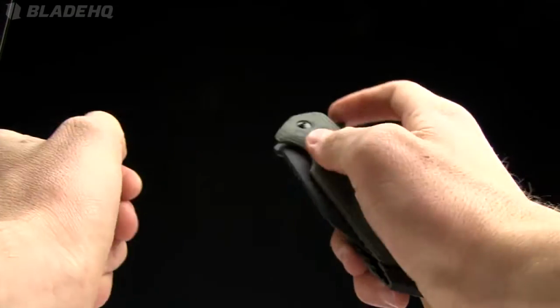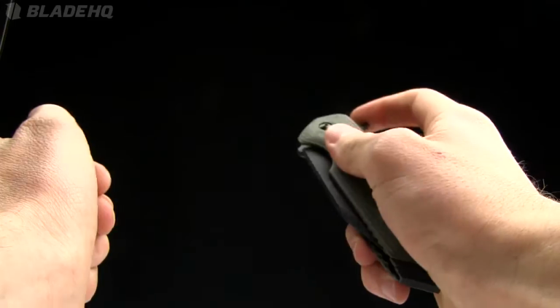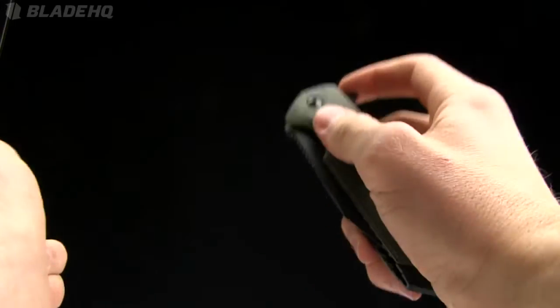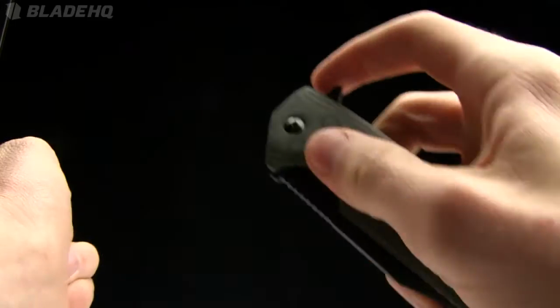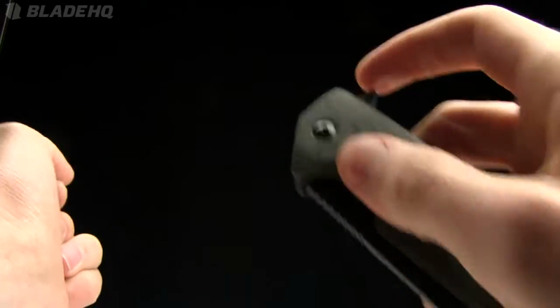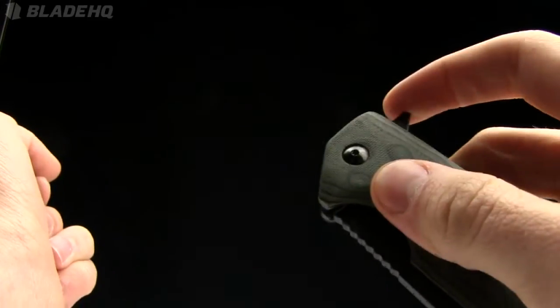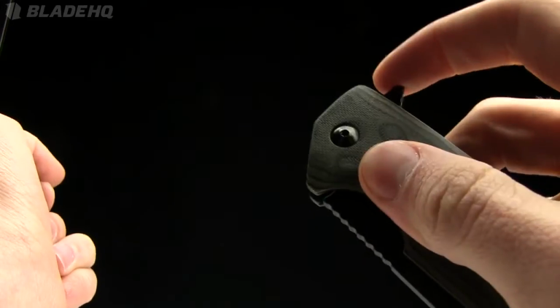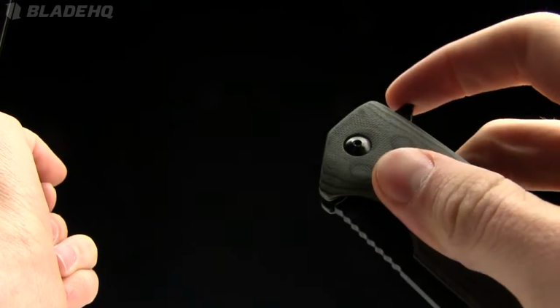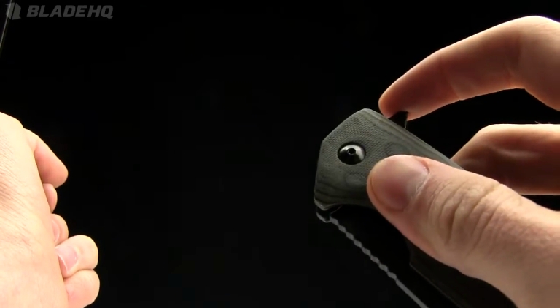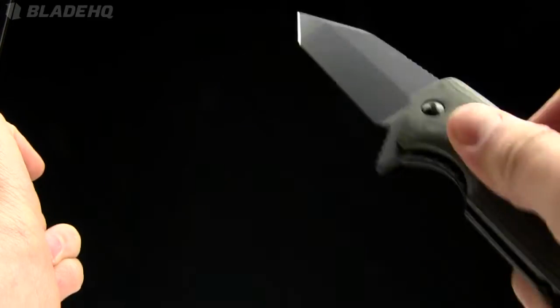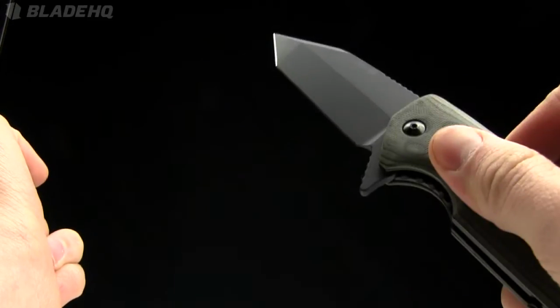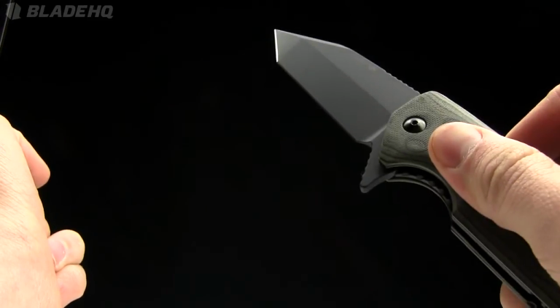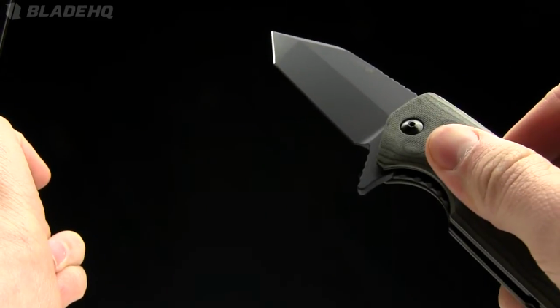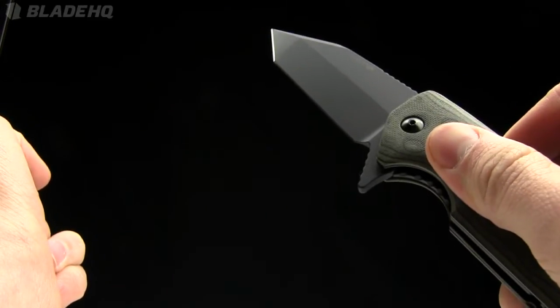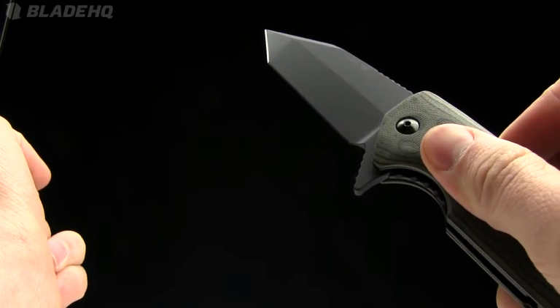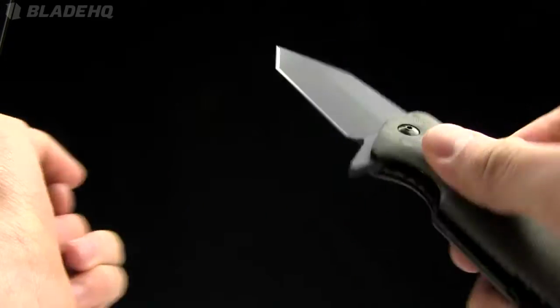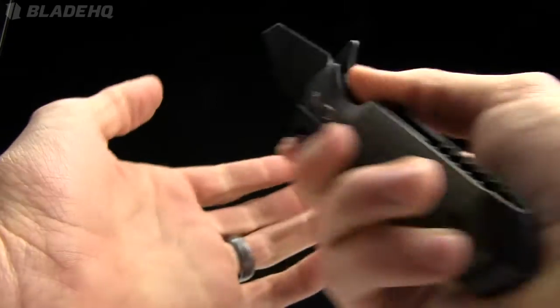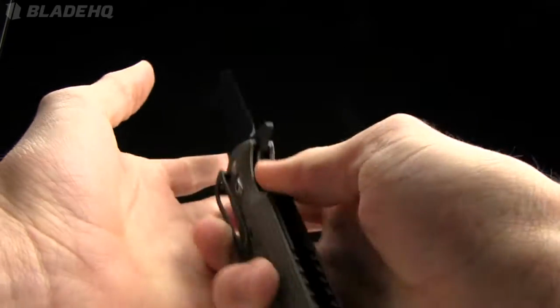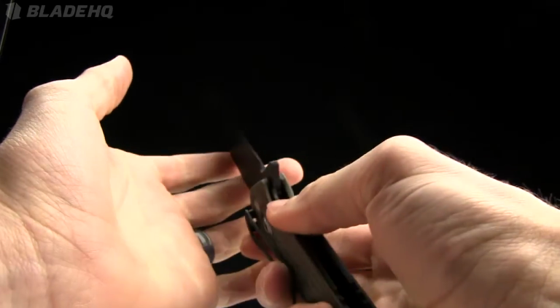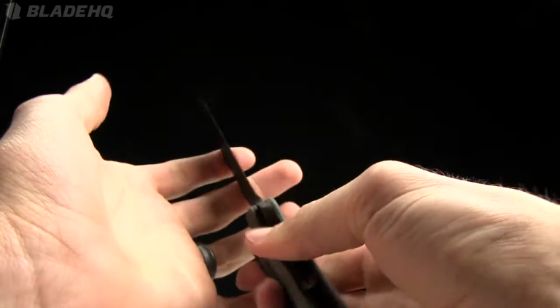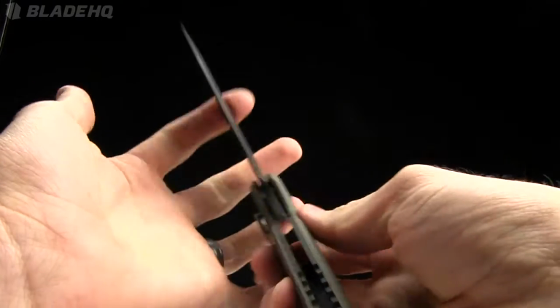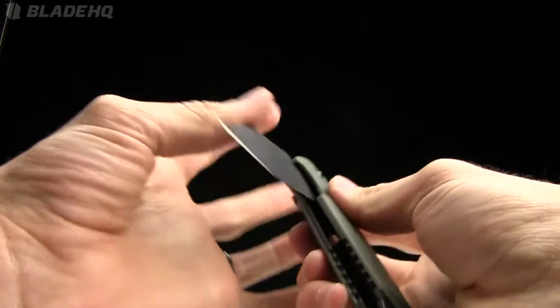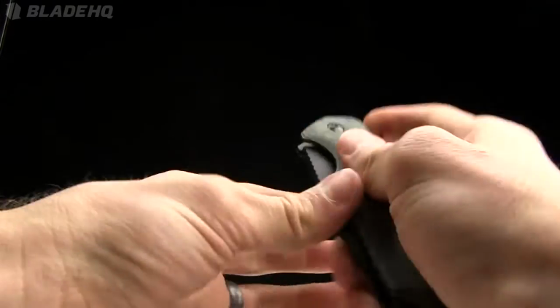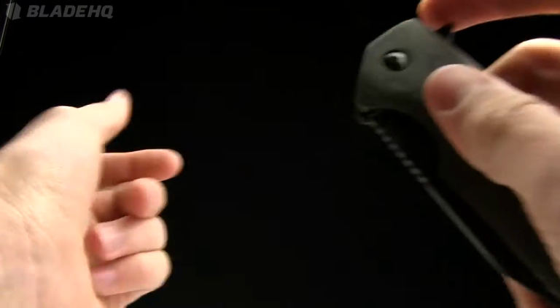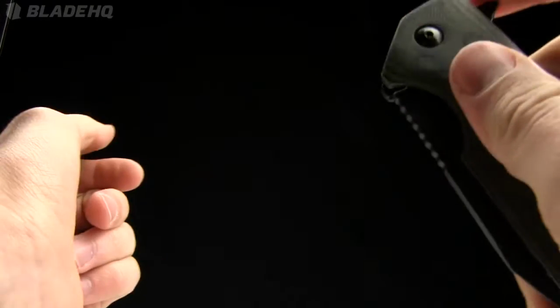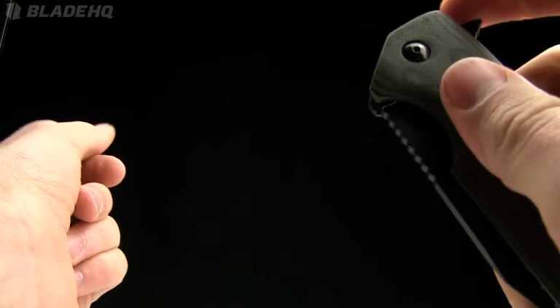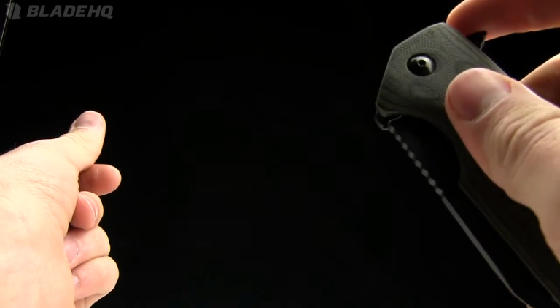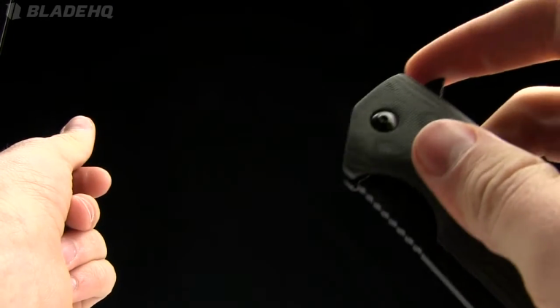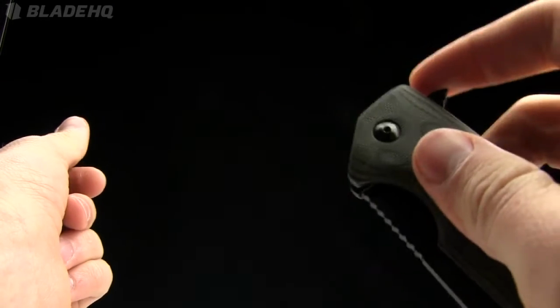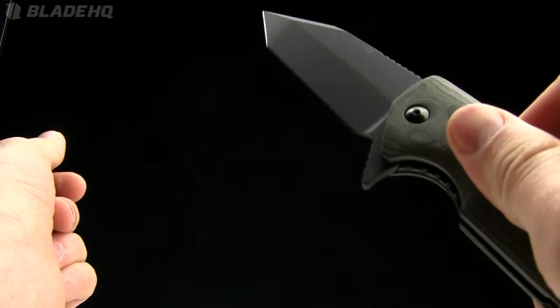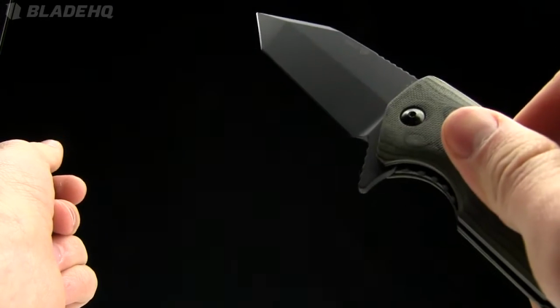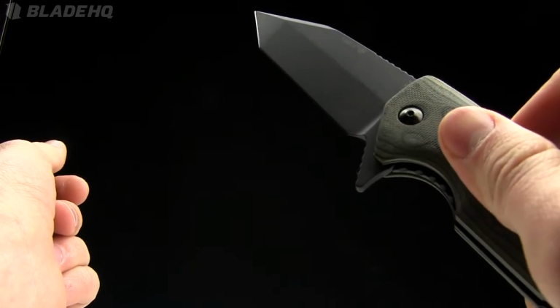Check this out — flips very nicely, very solid. No wrist flick required. Just bam, very smooth.